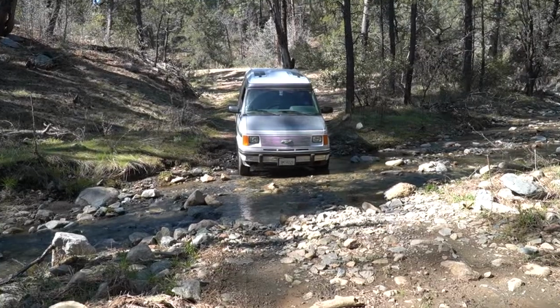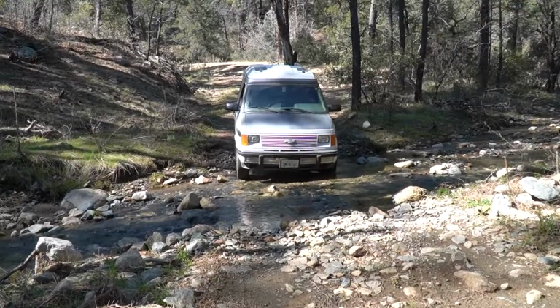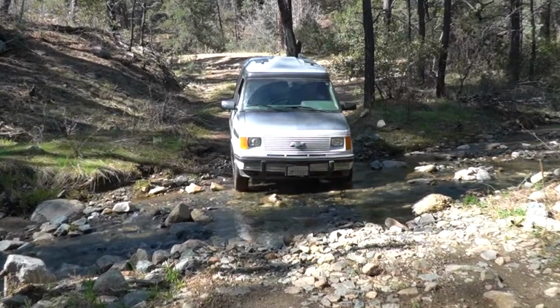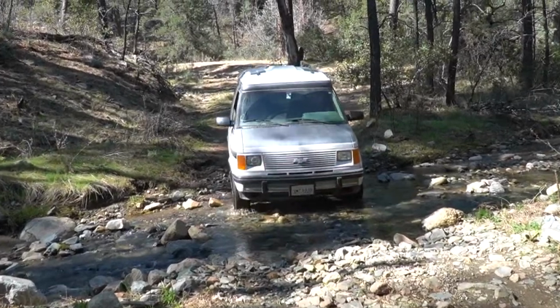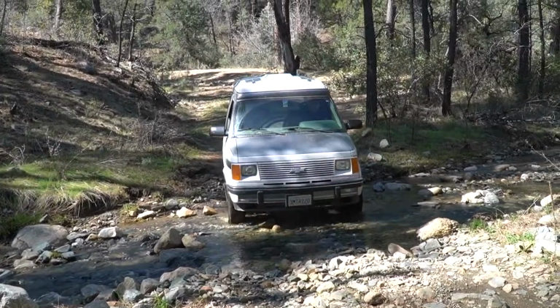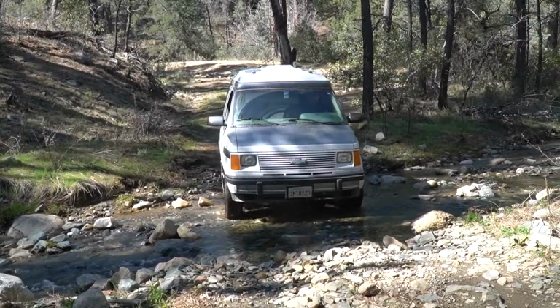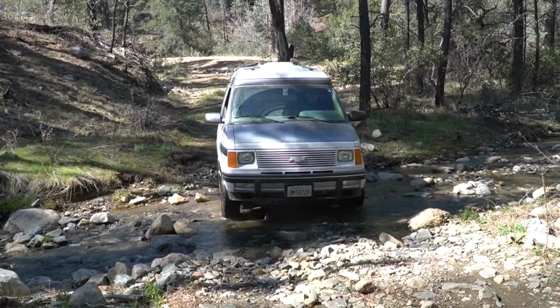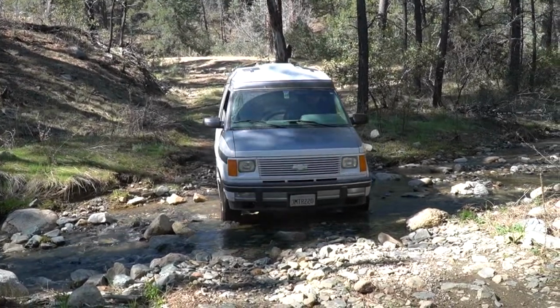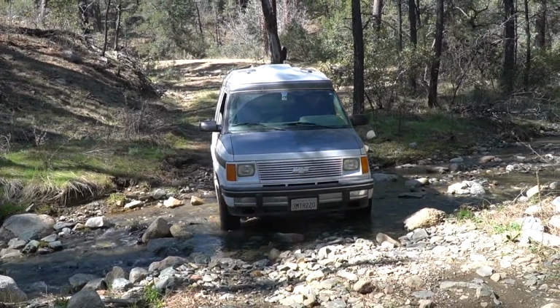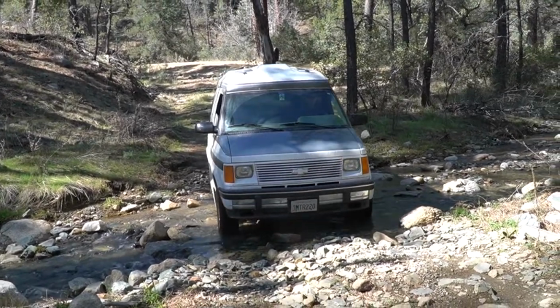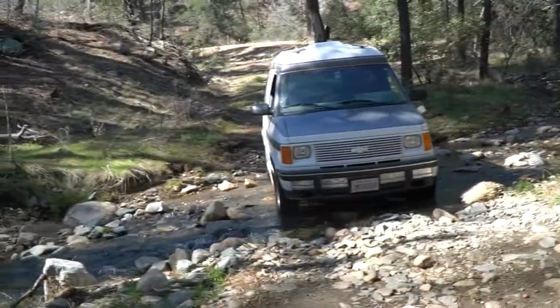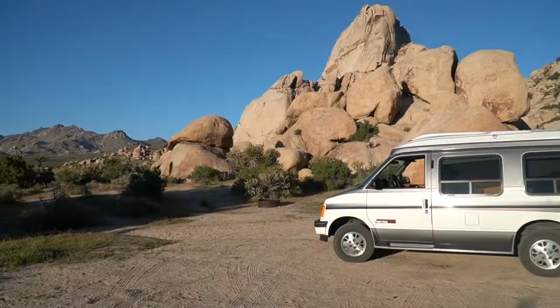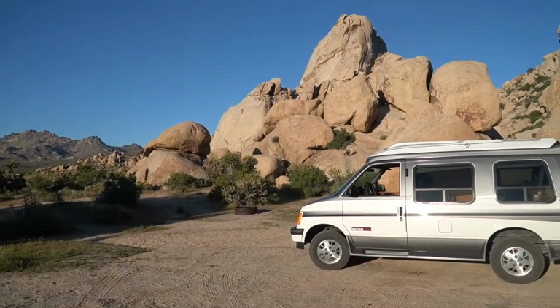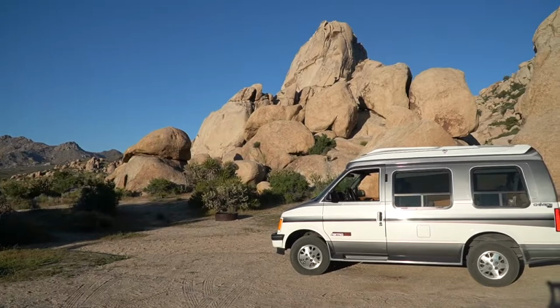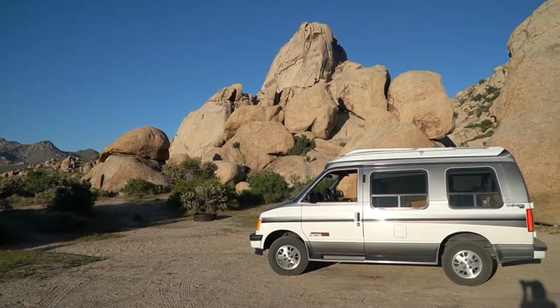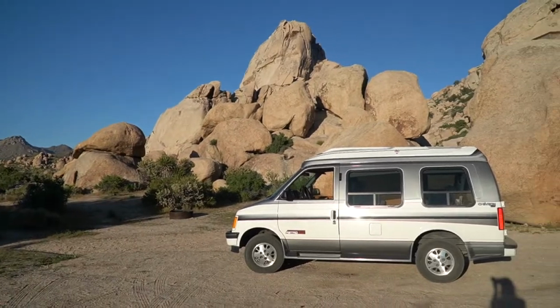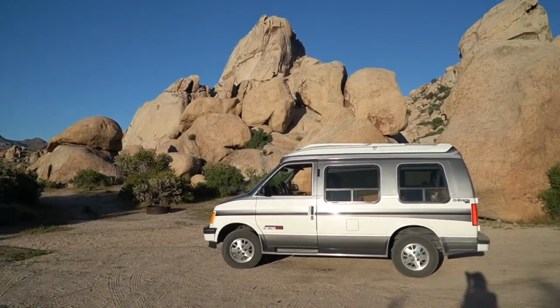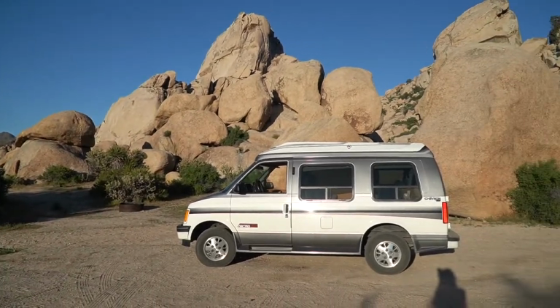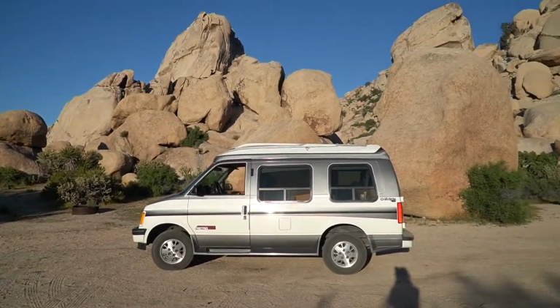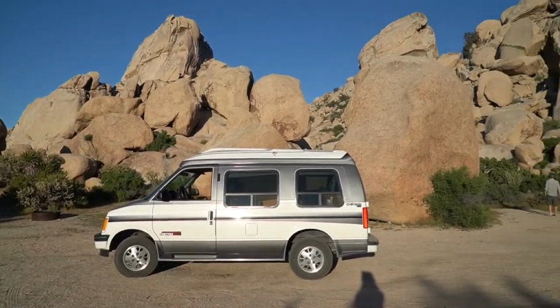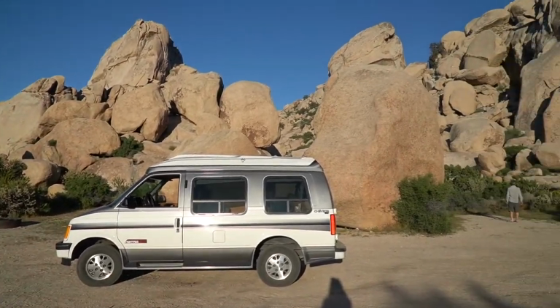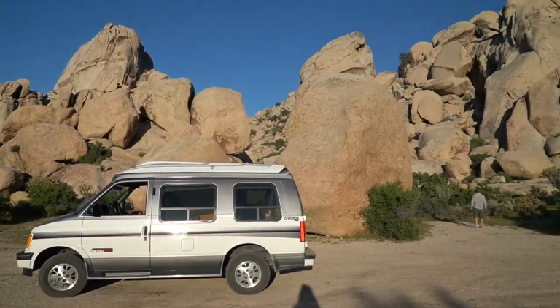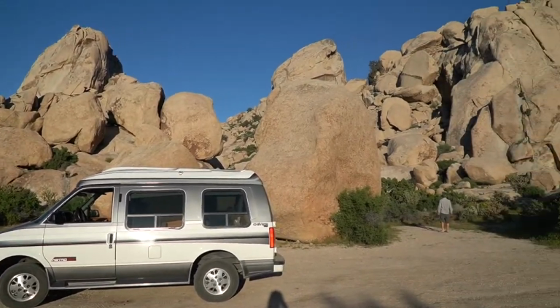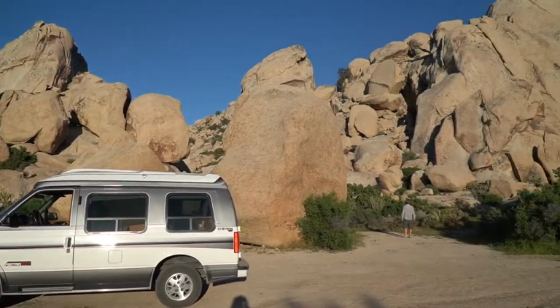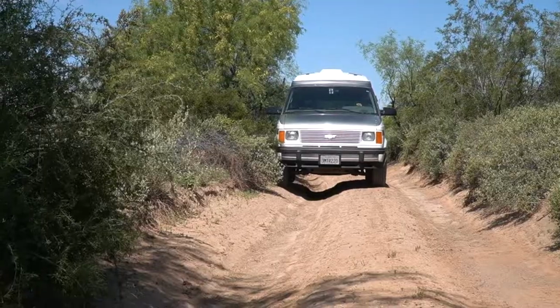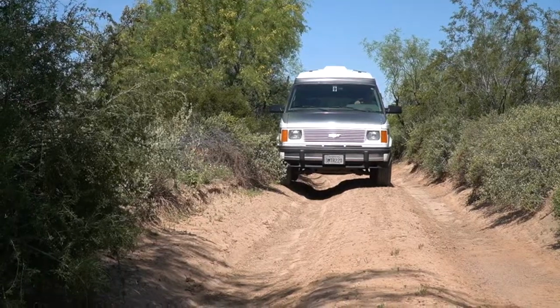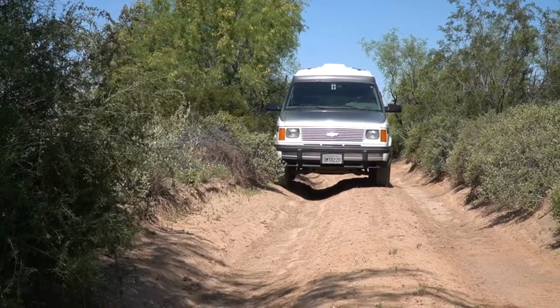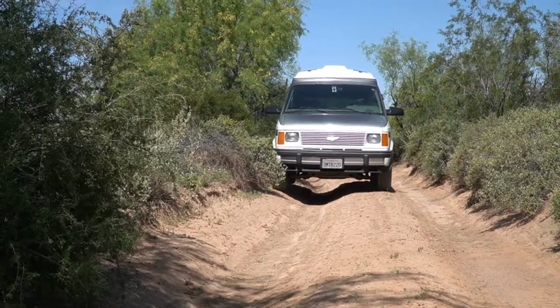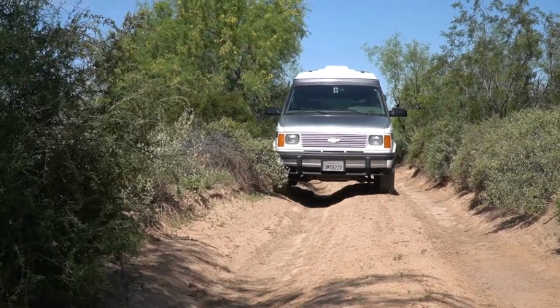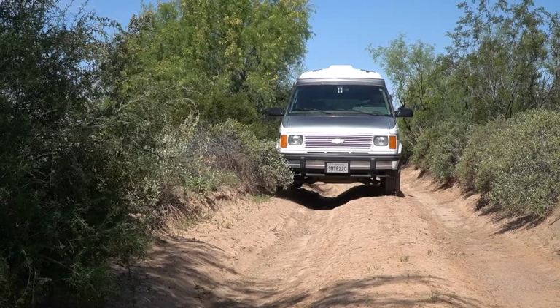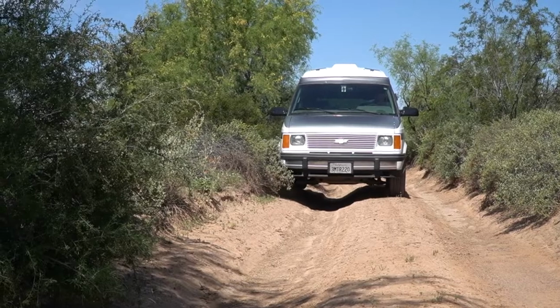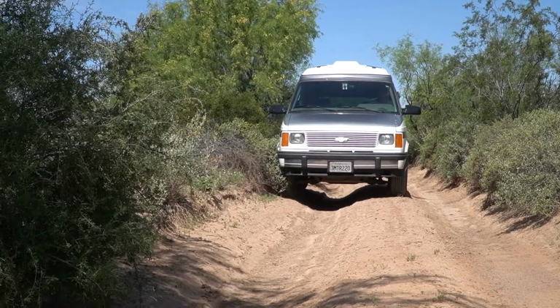Finally, of course I have to mention my own van, the Chevy Astro. I have a 1994 Chevy Astro conversion van which I bought with only 57,000 miles off of Craigslist.